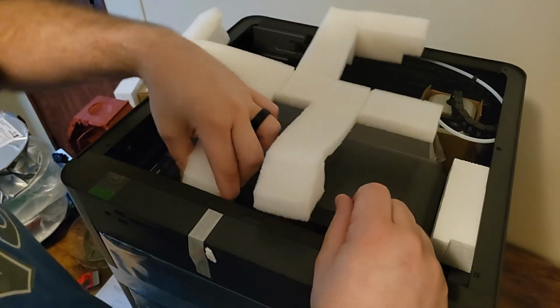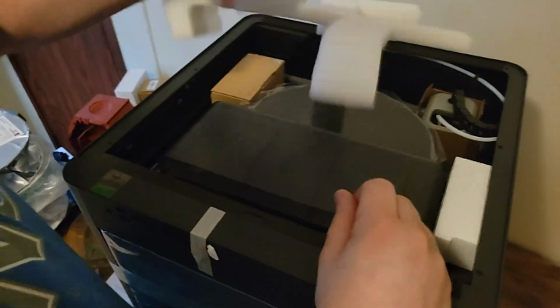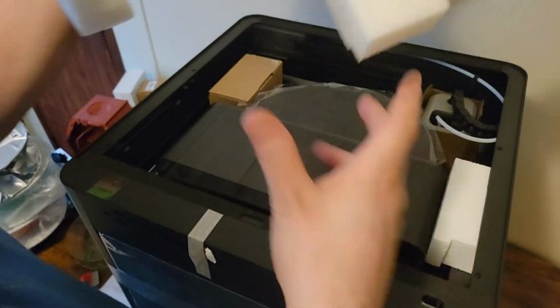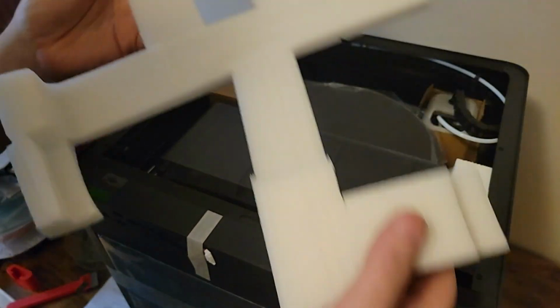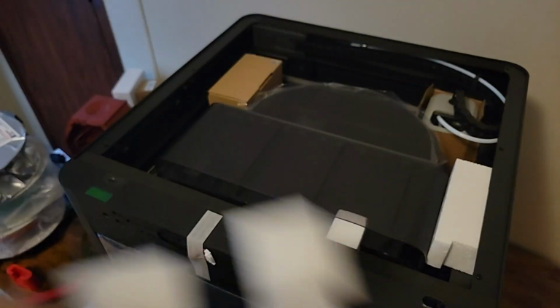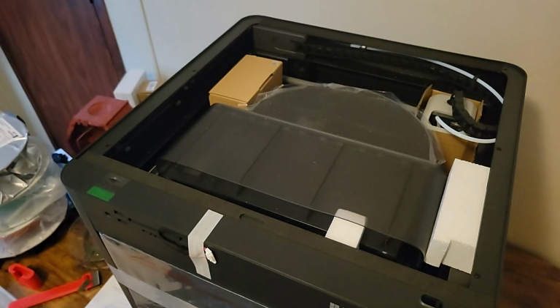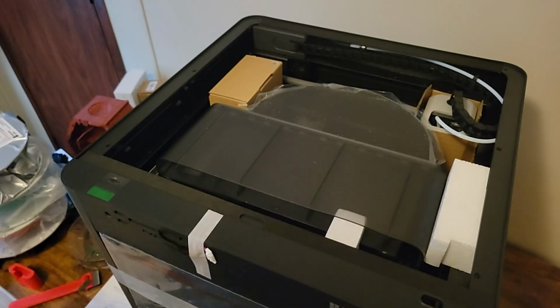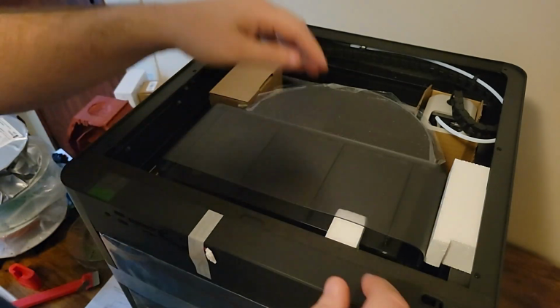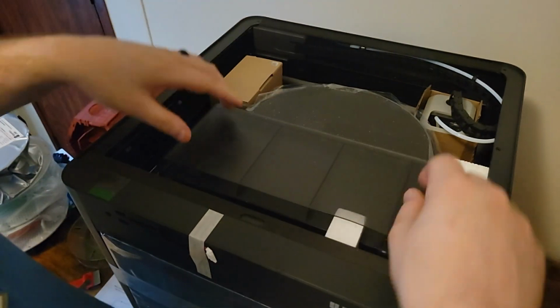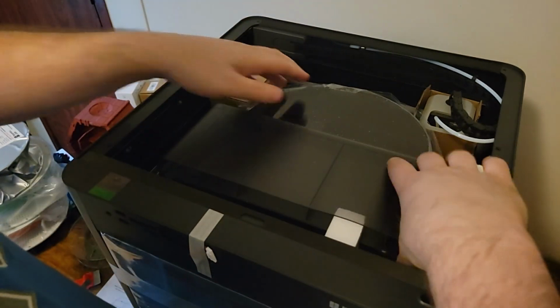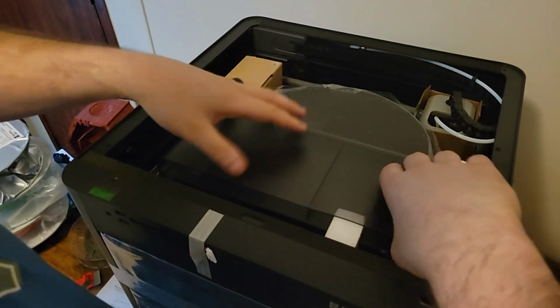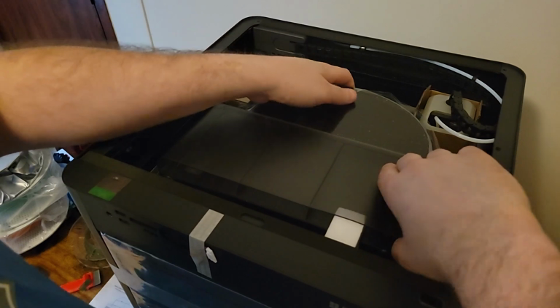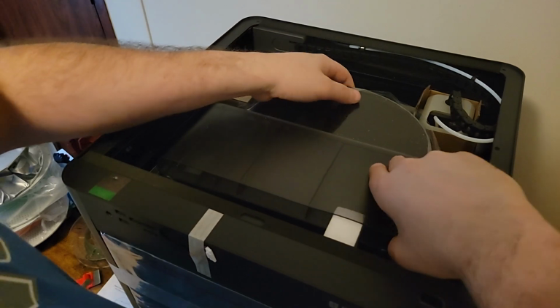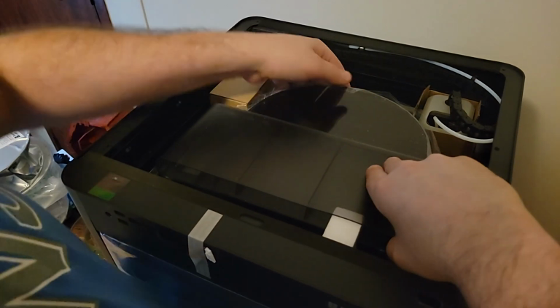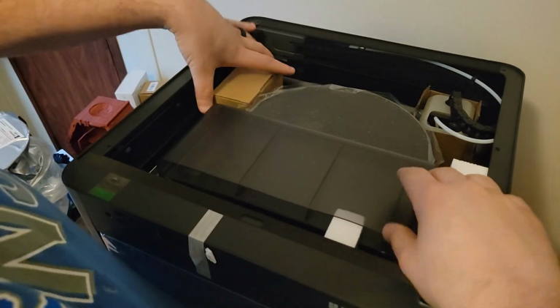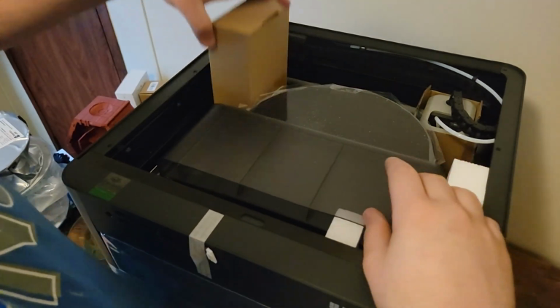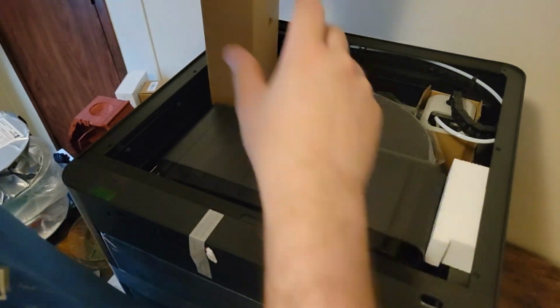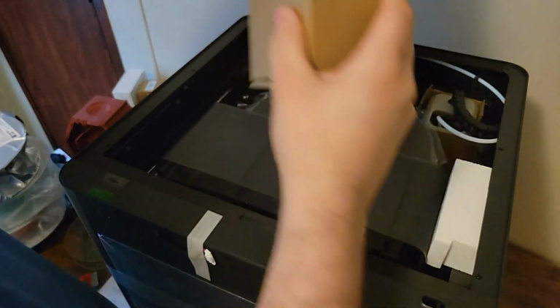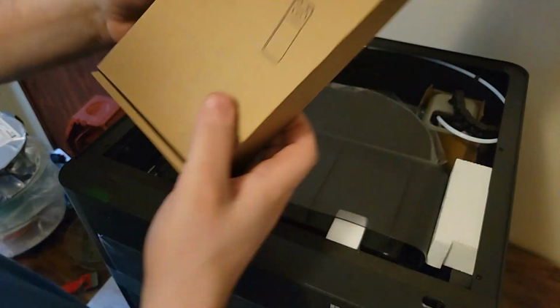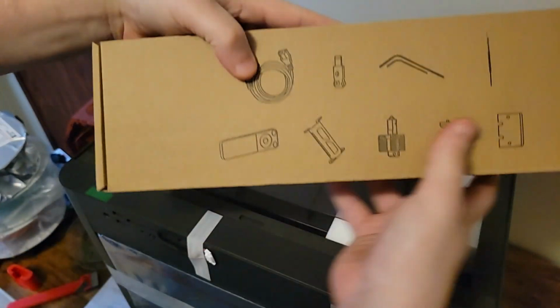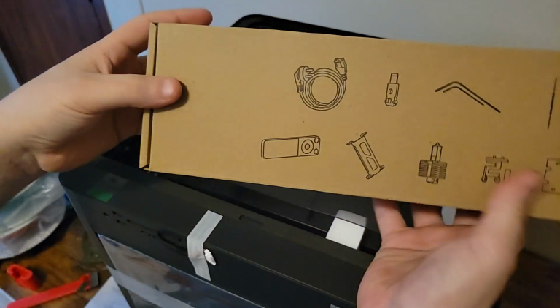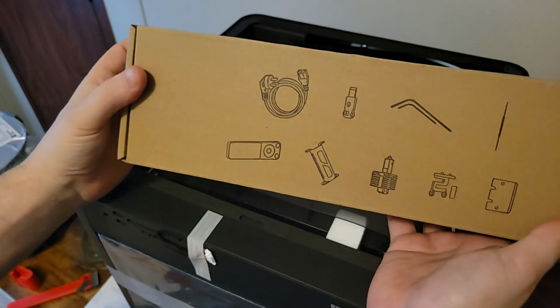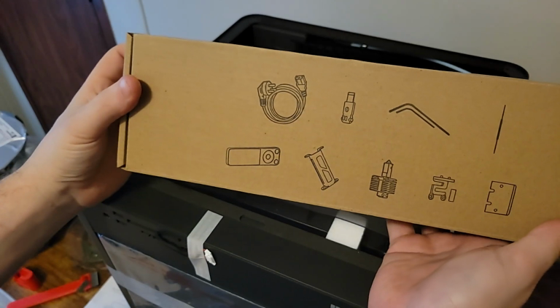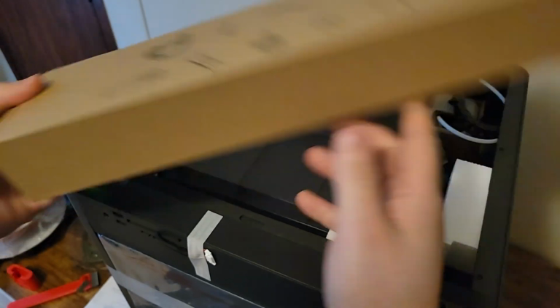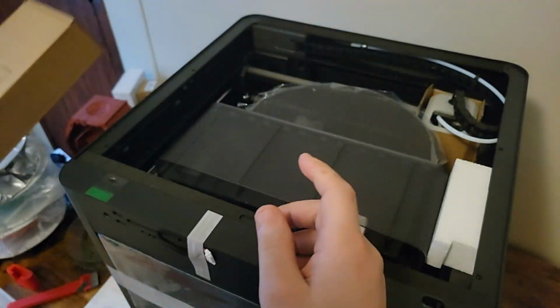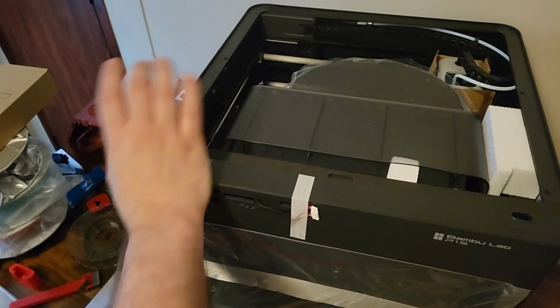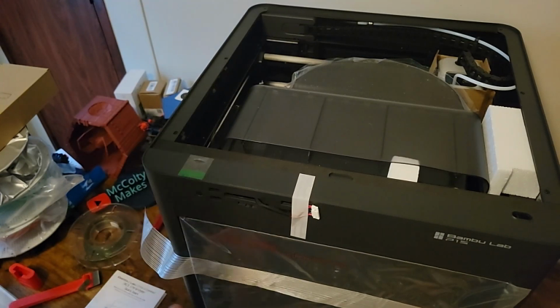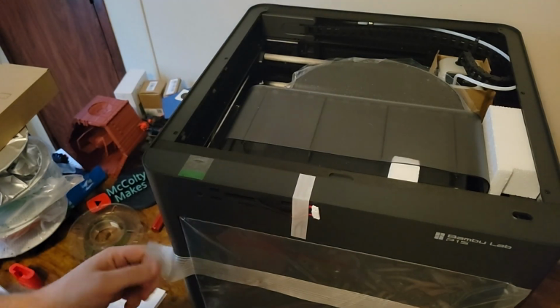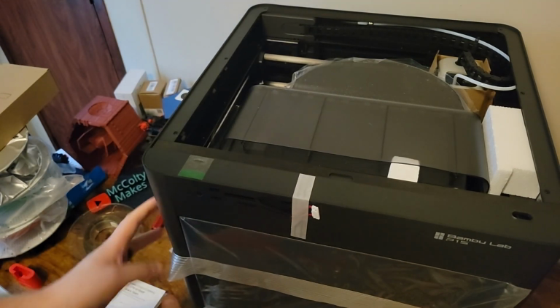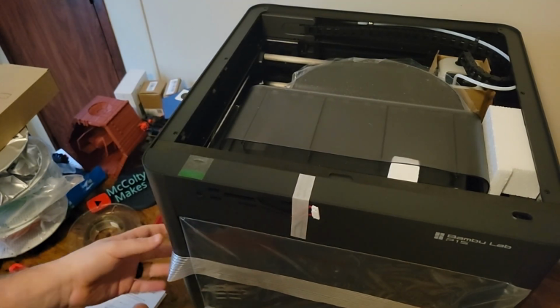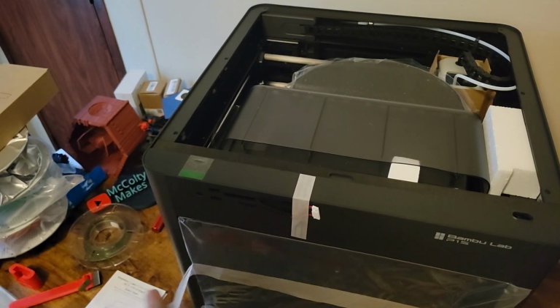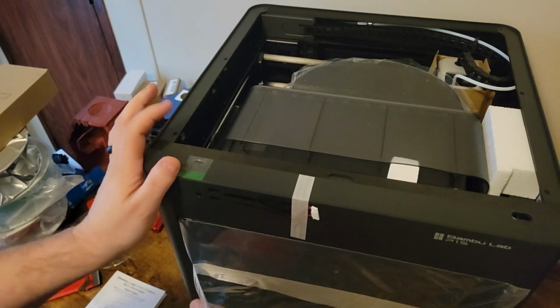With the AMS combo, the AMS ships actually inside the printer, which is sort of cool — it saves on shipping with extra boxes. Right here is the tools and extra toolhead that were in there.